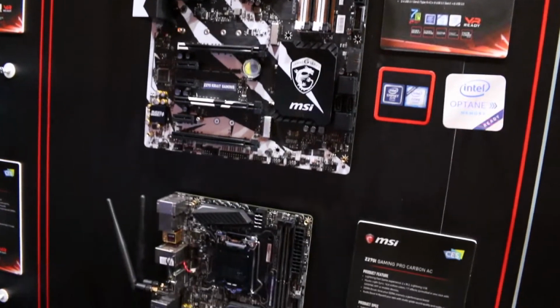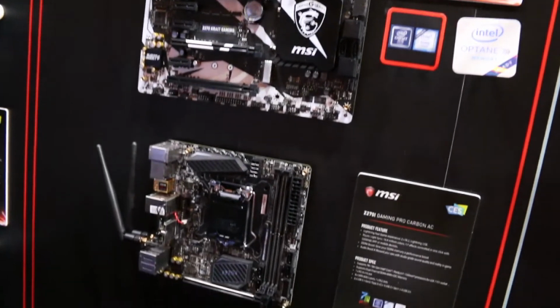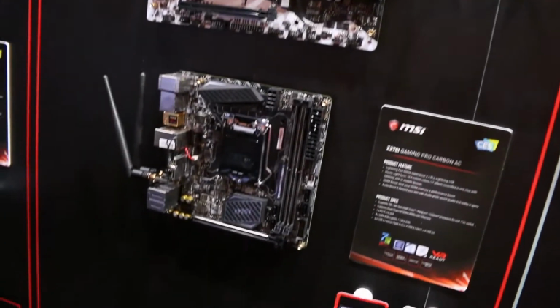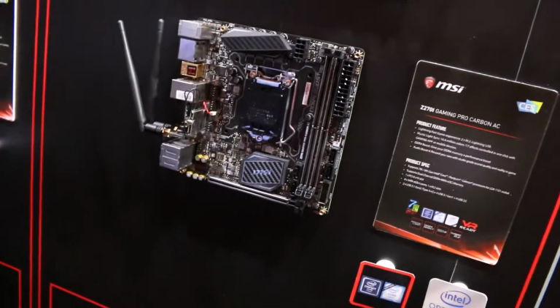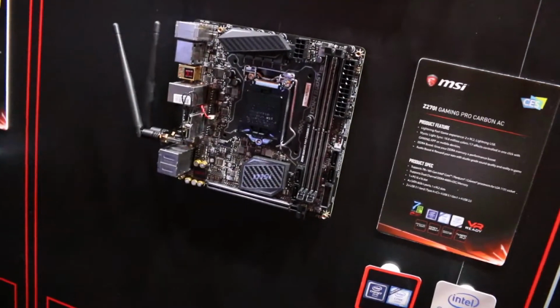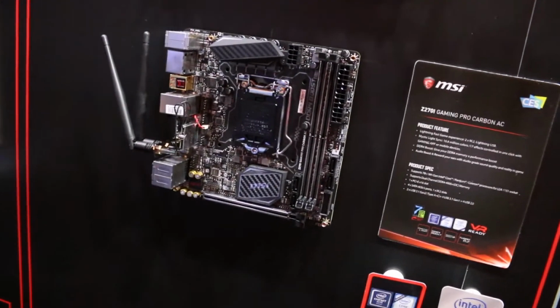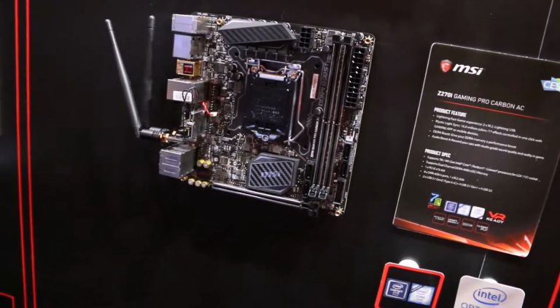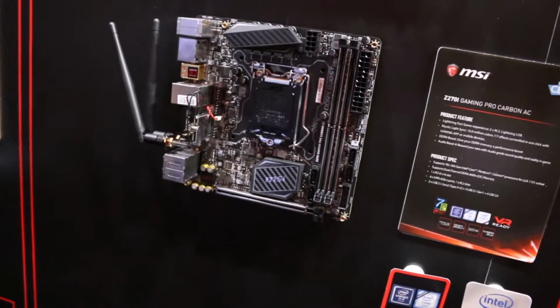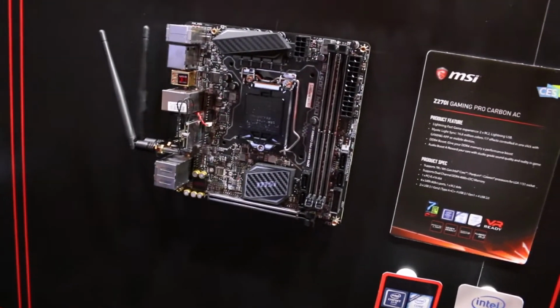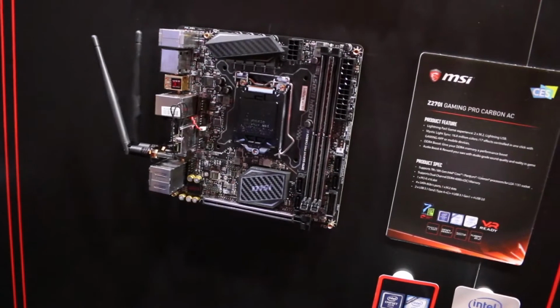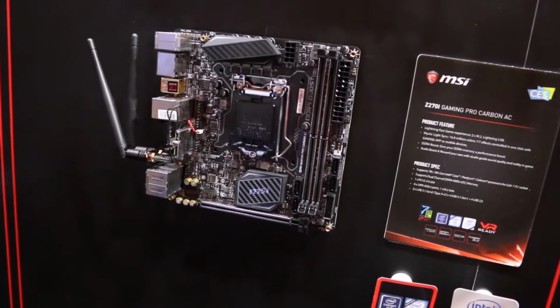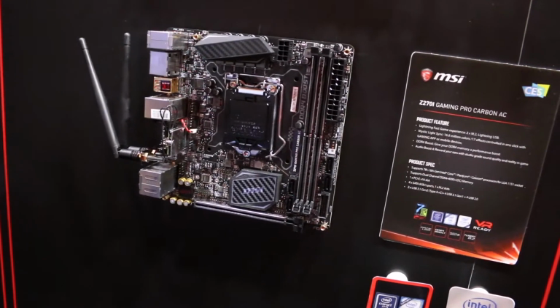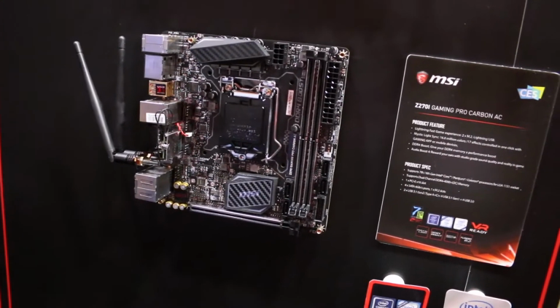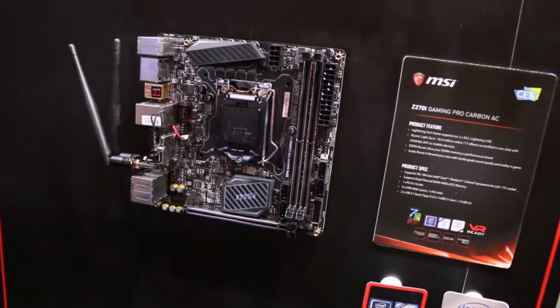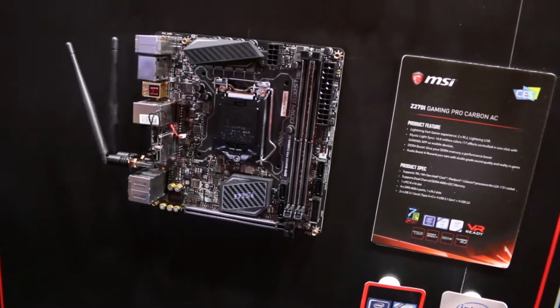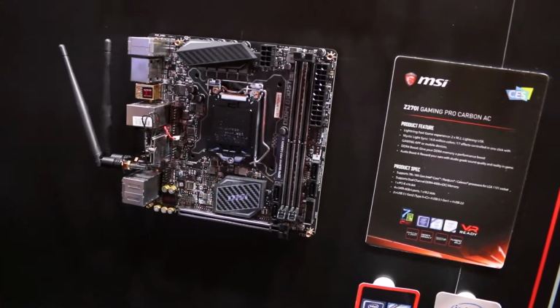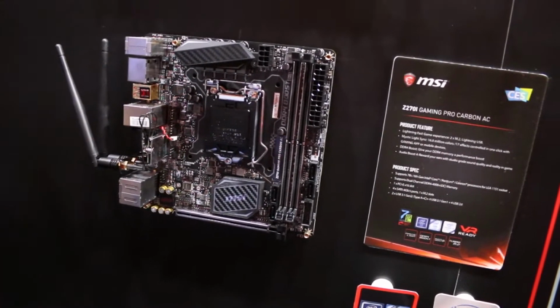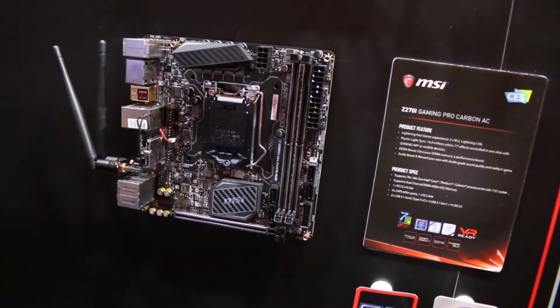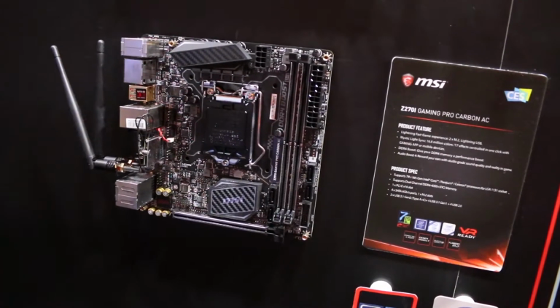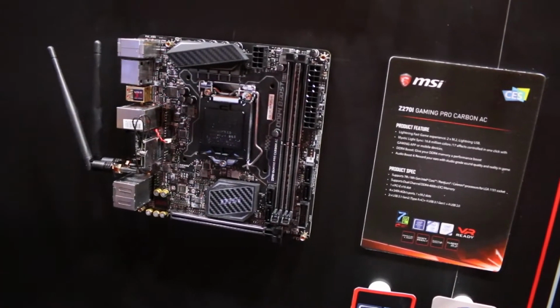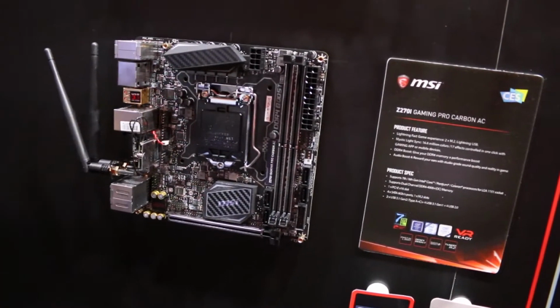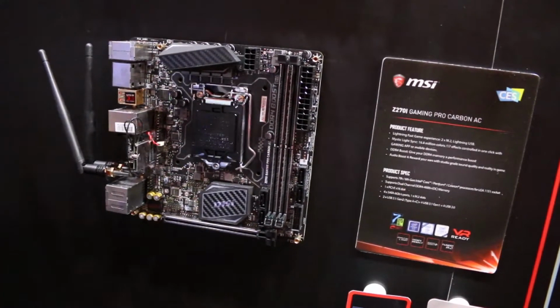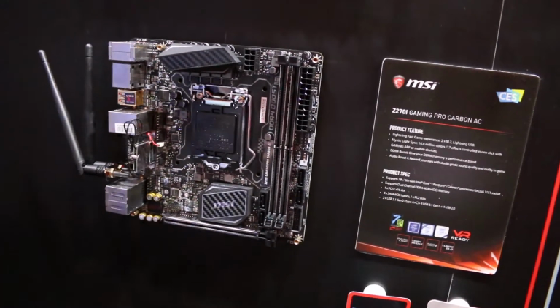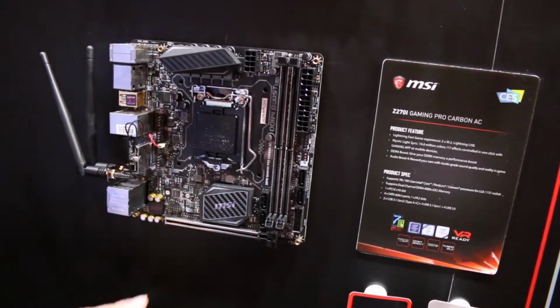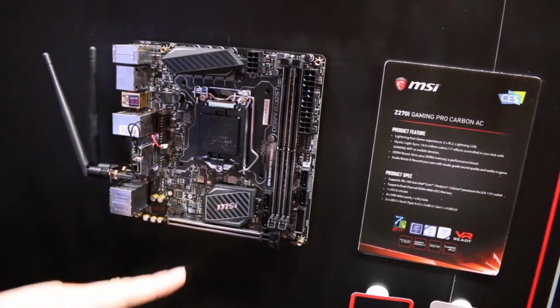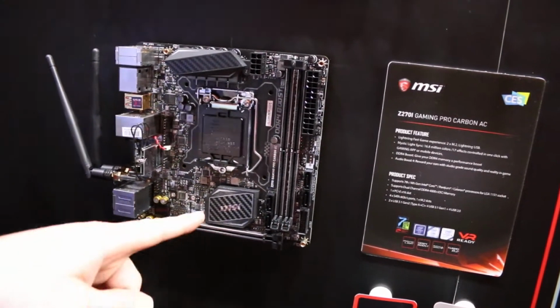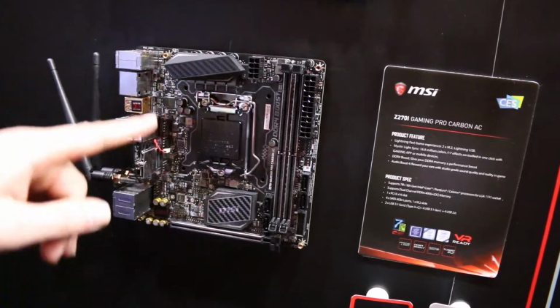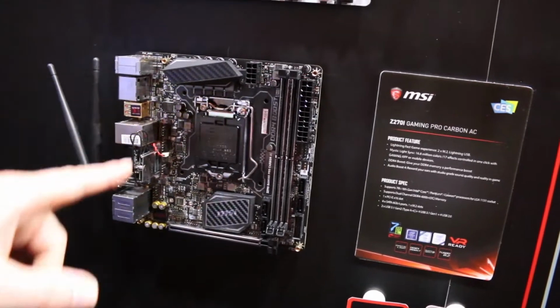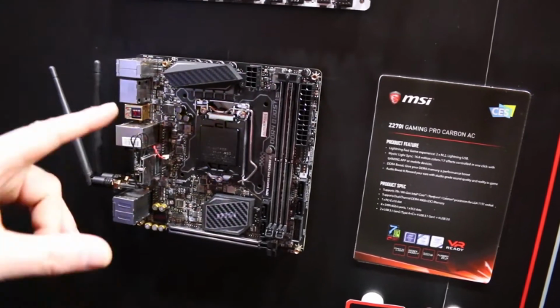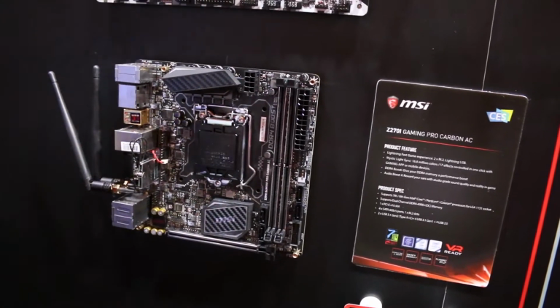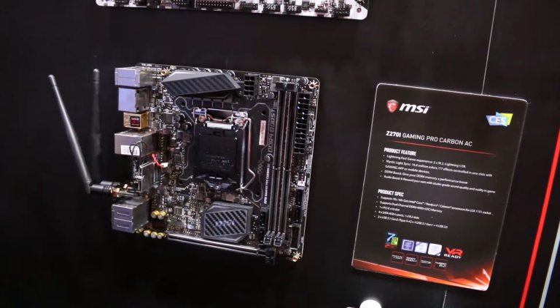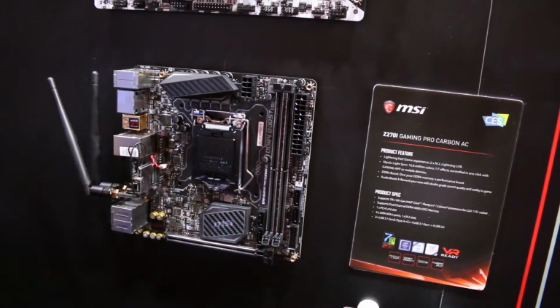Moving down we have a Mini ITX board — the Z270i Gaming Pro Carbon AC — part of that carbon line, so you do have the carbon design here as well.